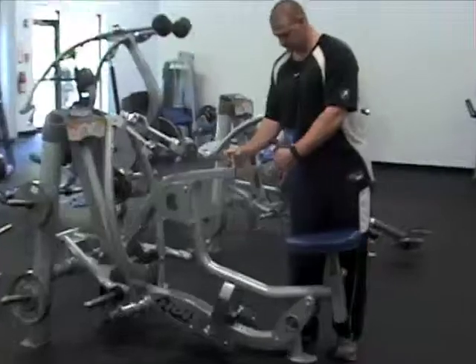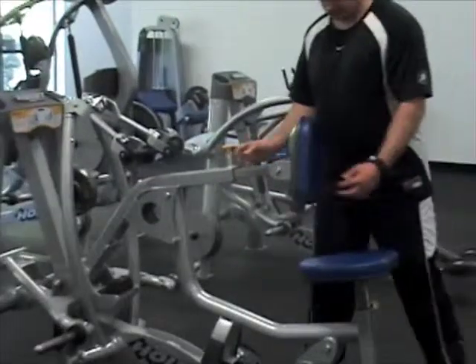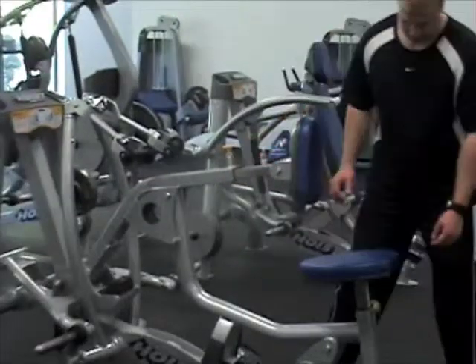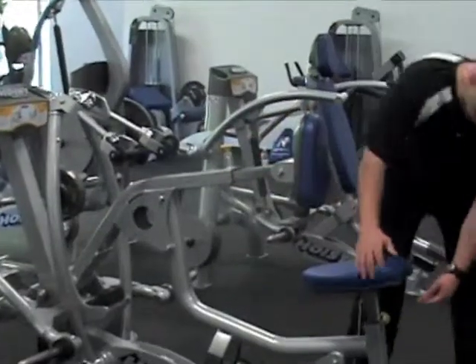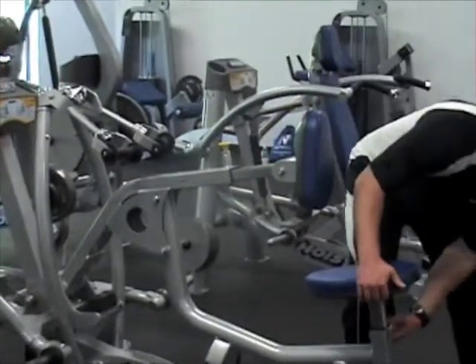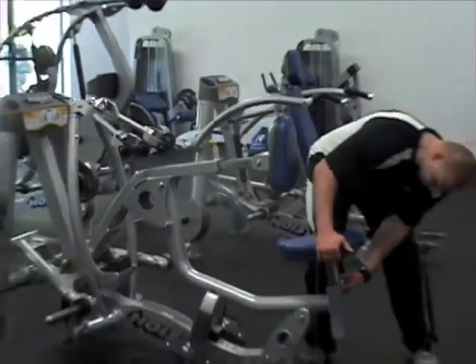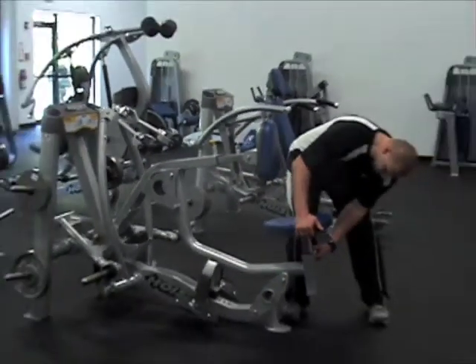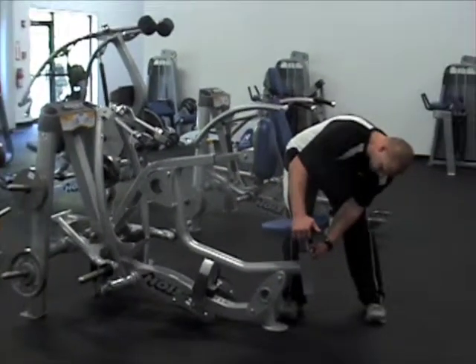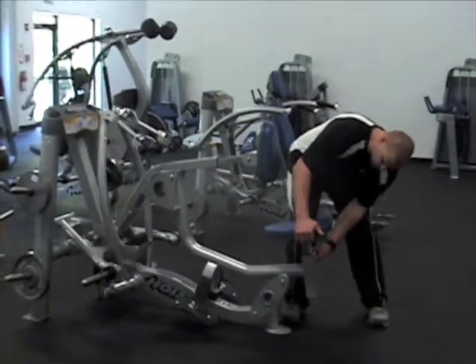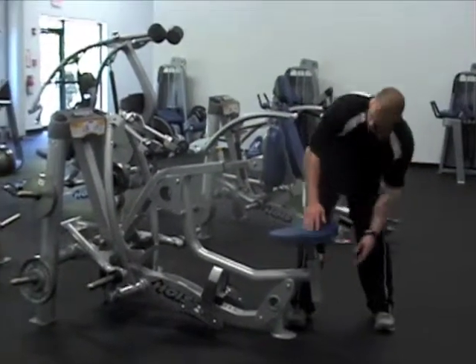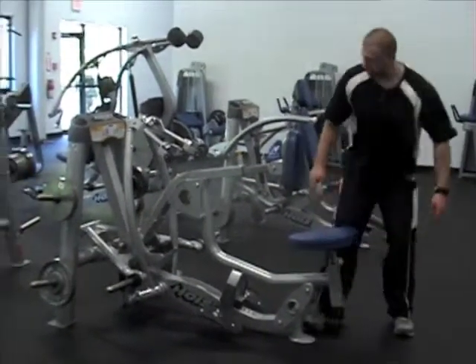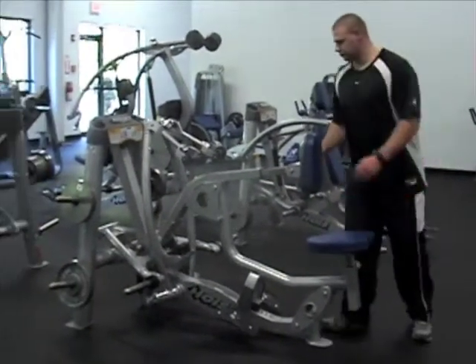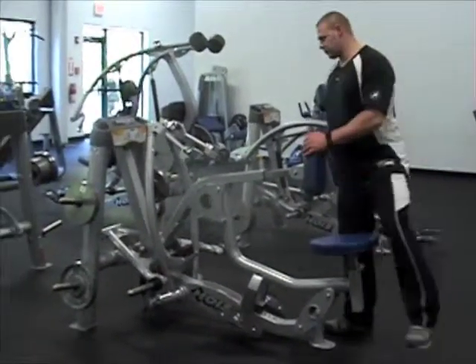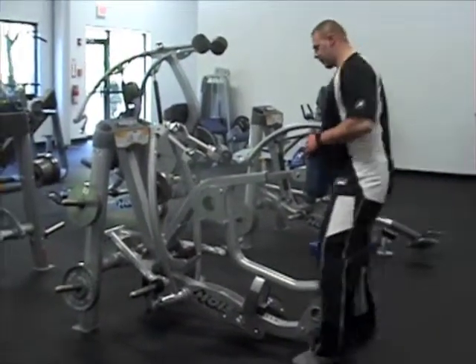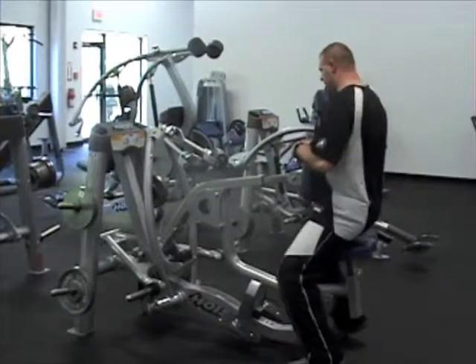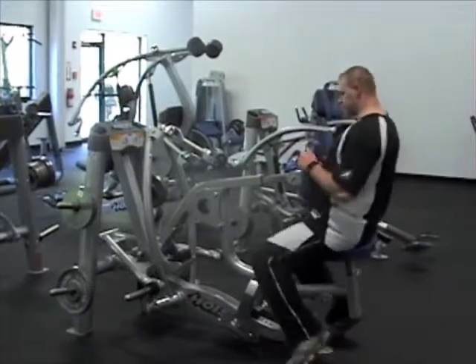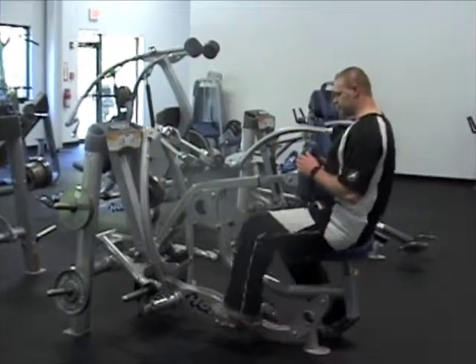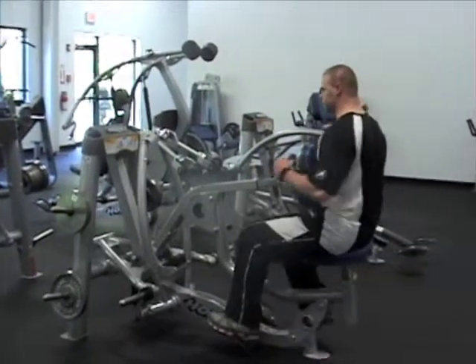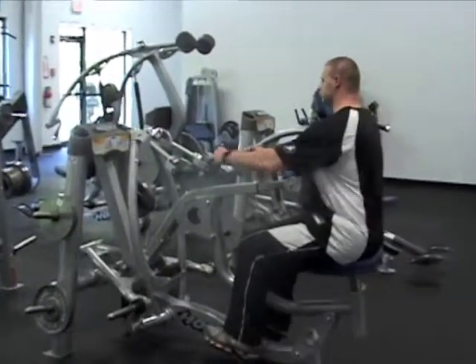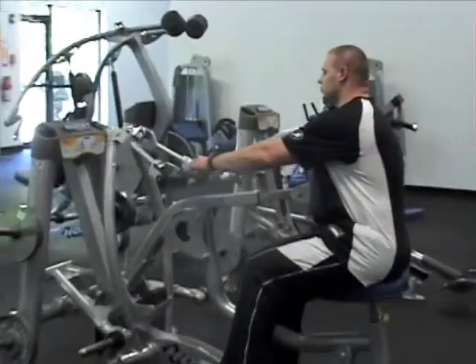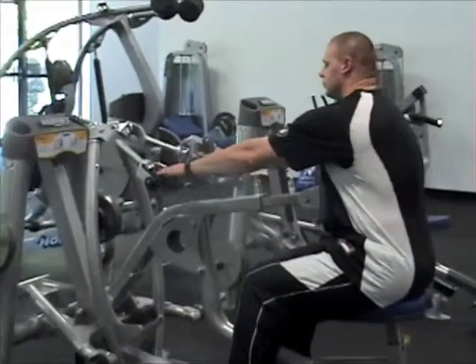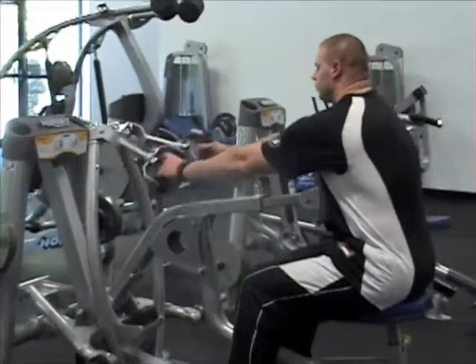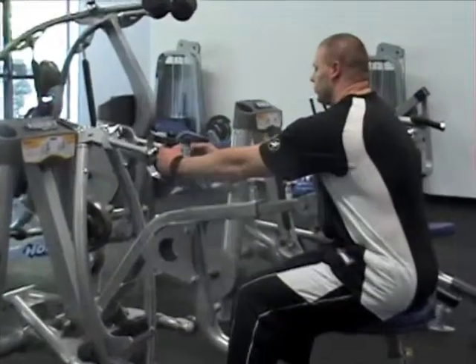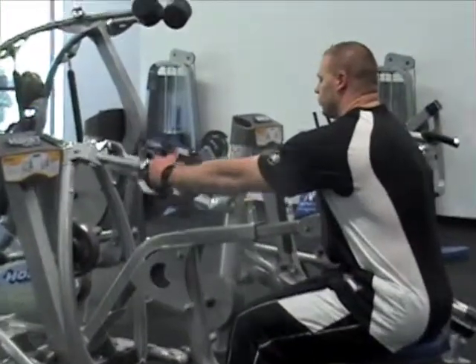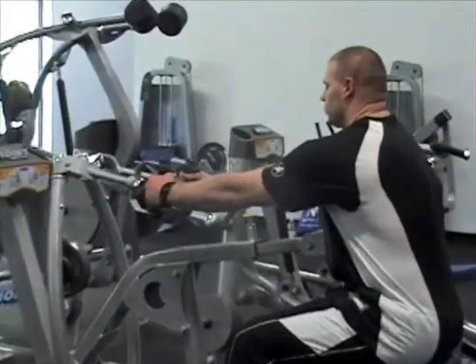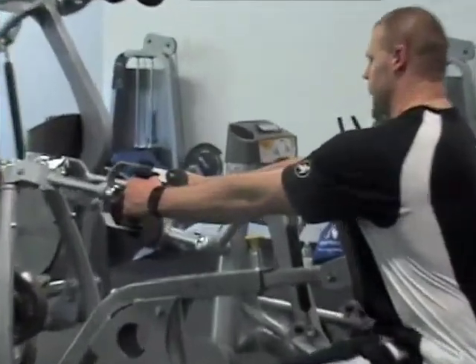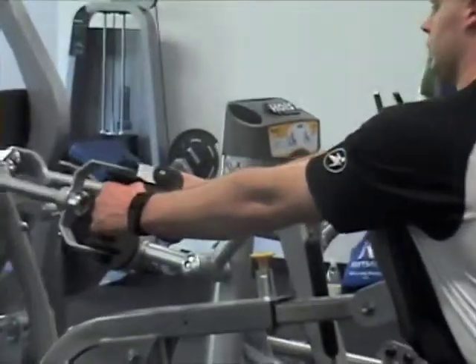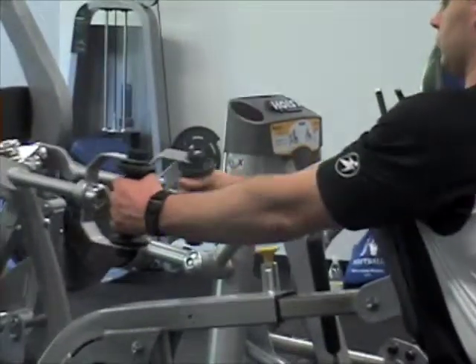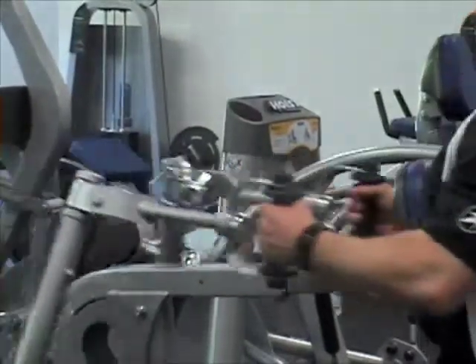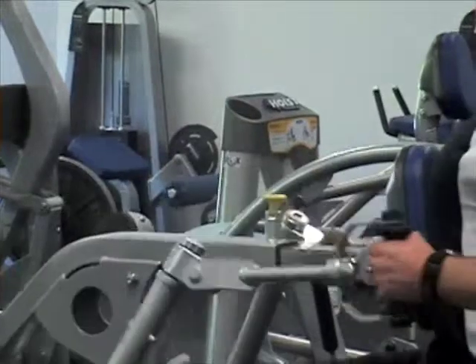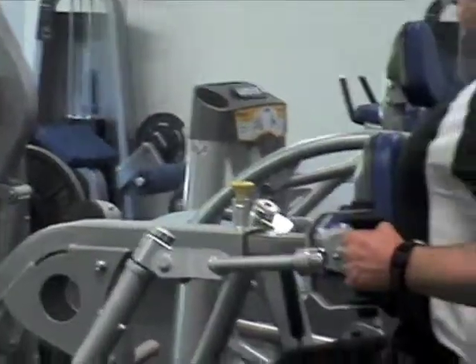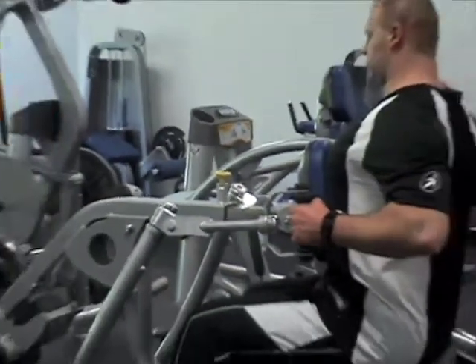Machine horizontal rows. After you've adjusted the chest plate, seat height, and added the amount of weight you want to use, sit down, grab the handlebars, sit up straight, and pull back as shown.